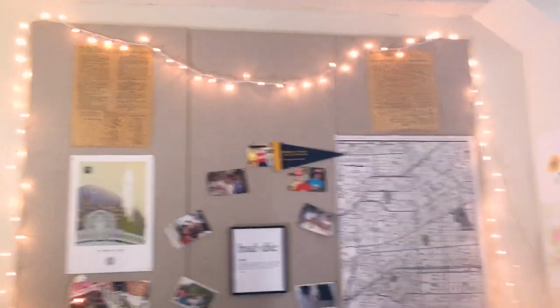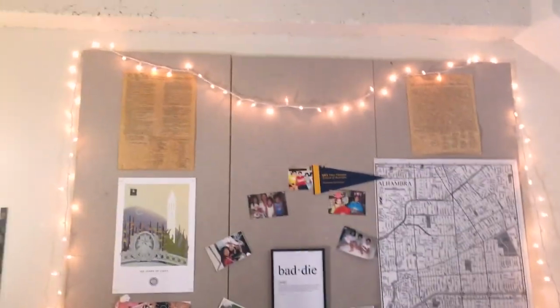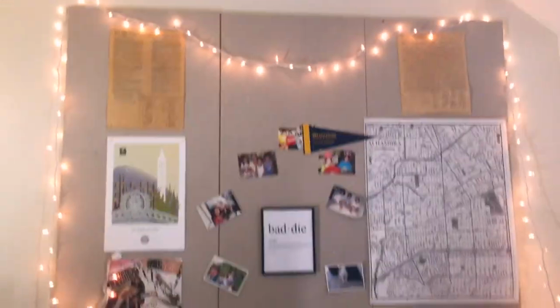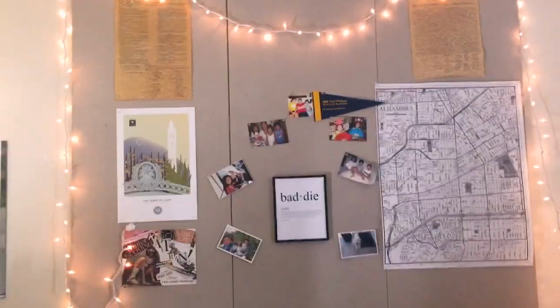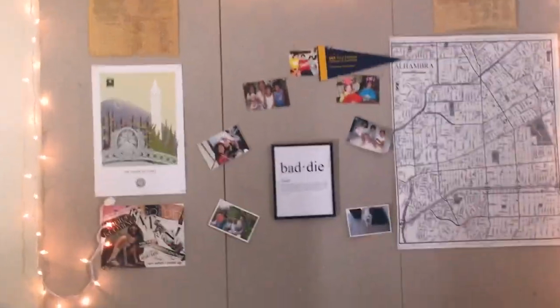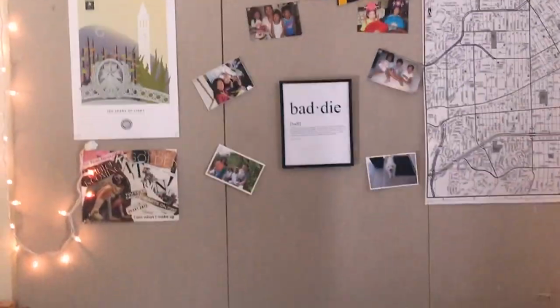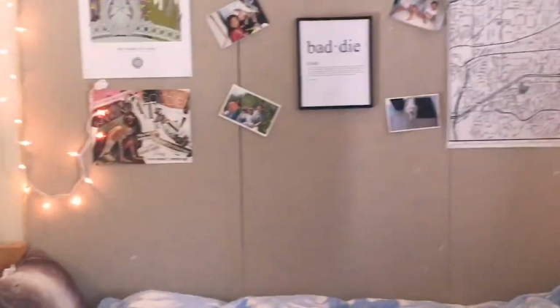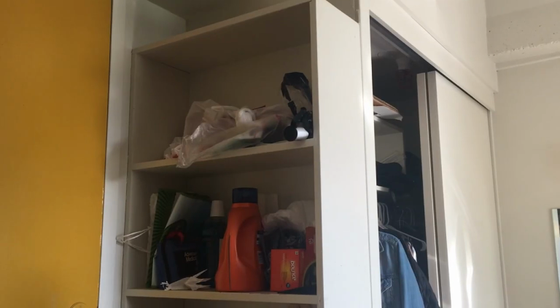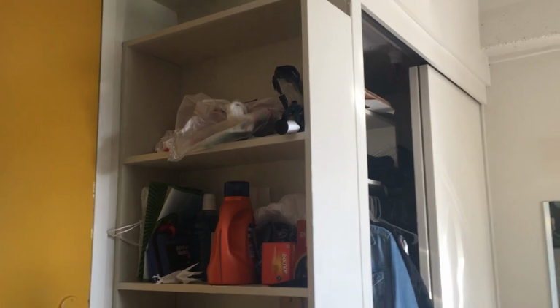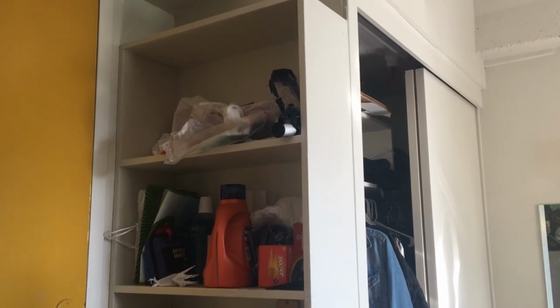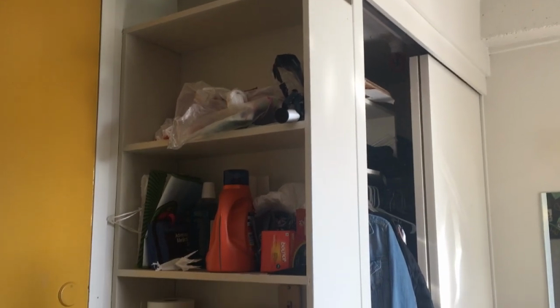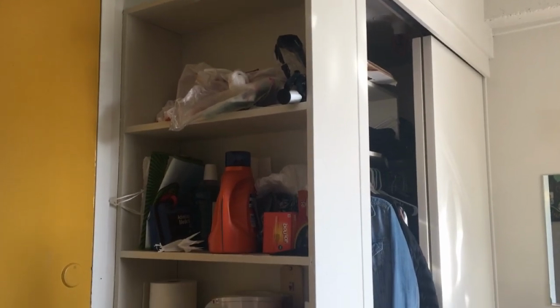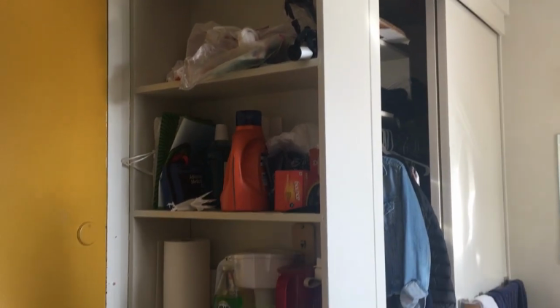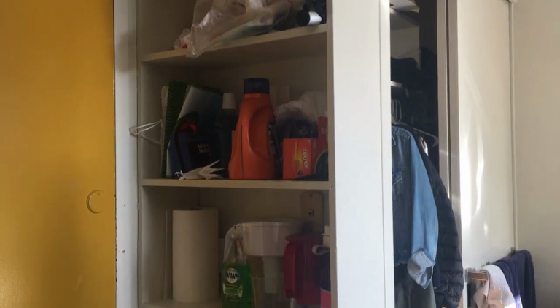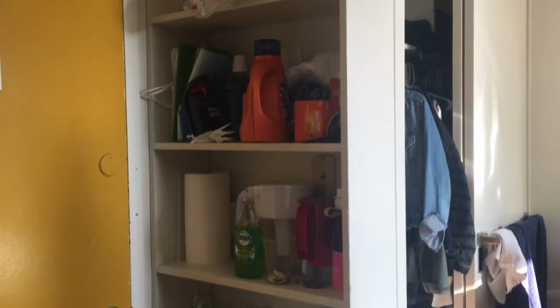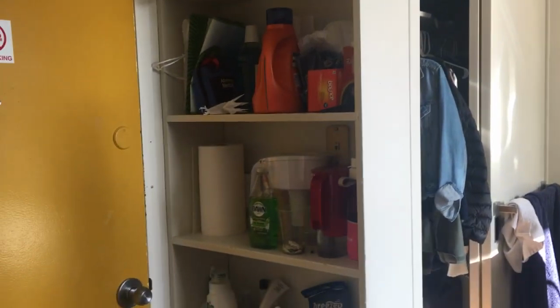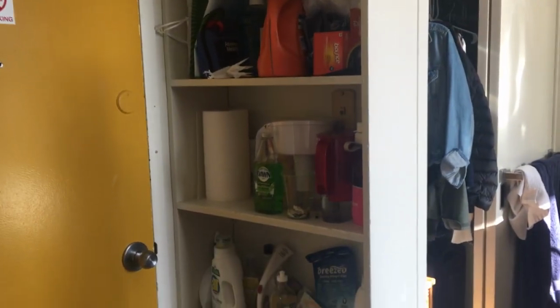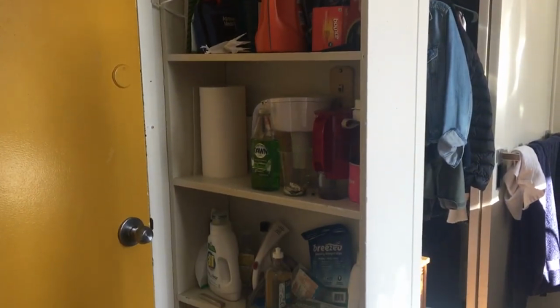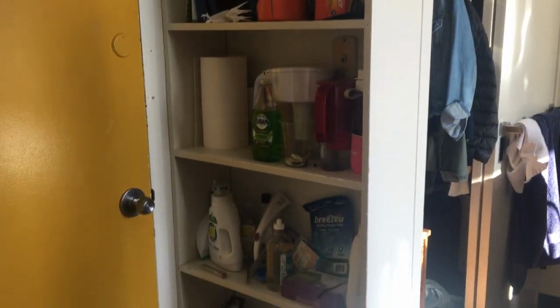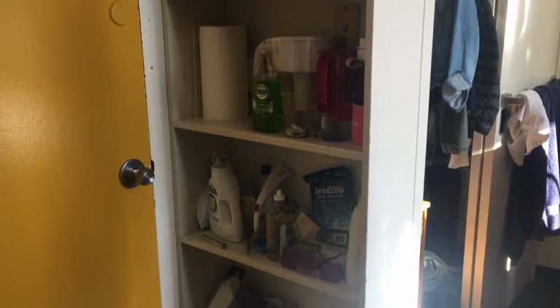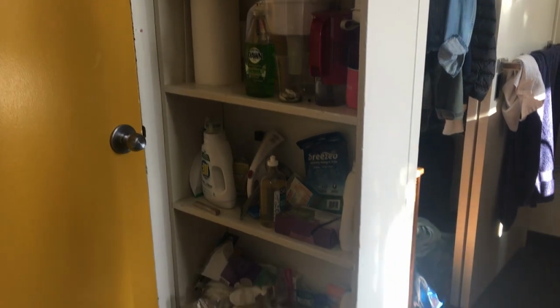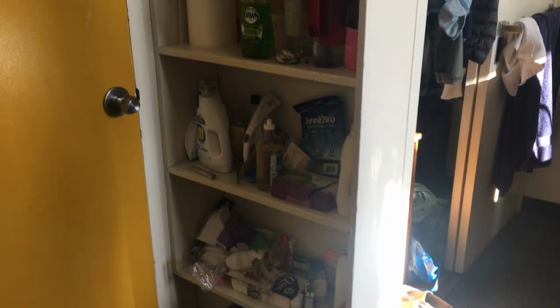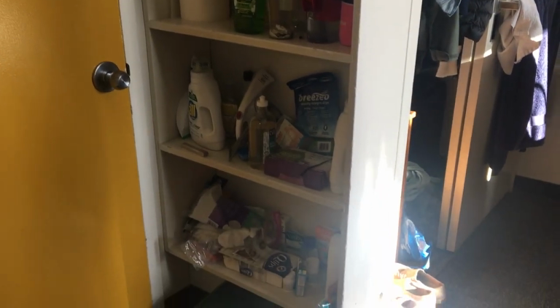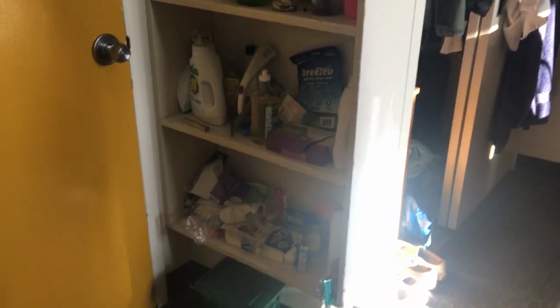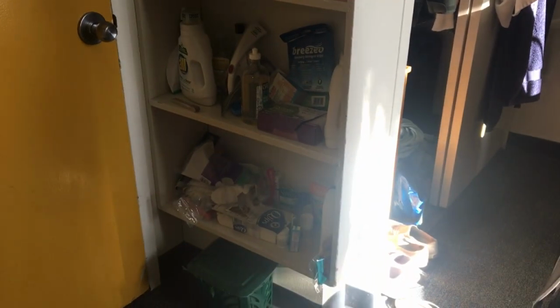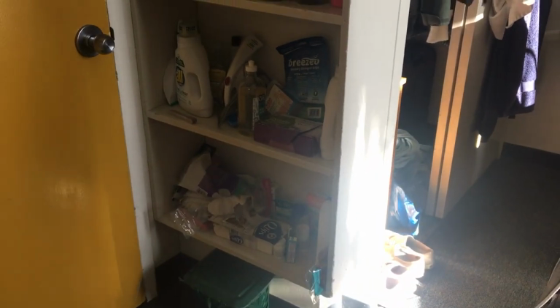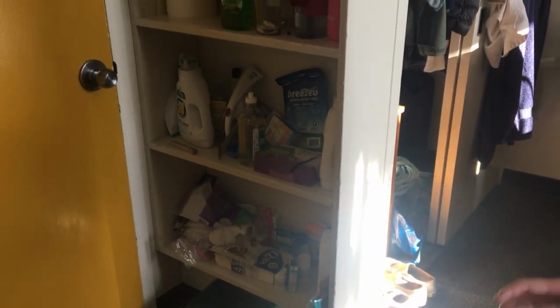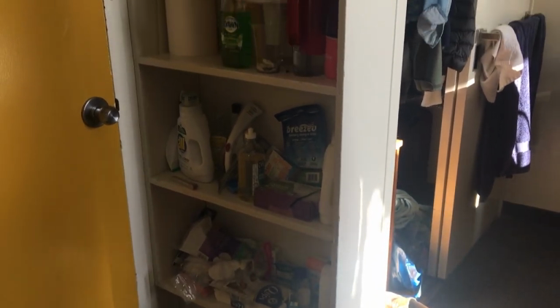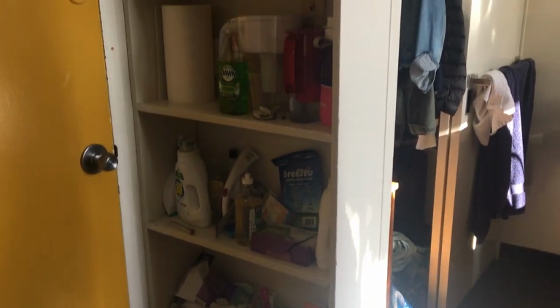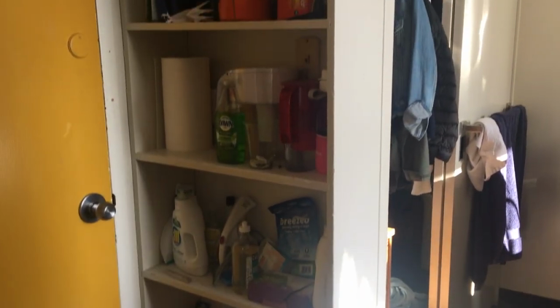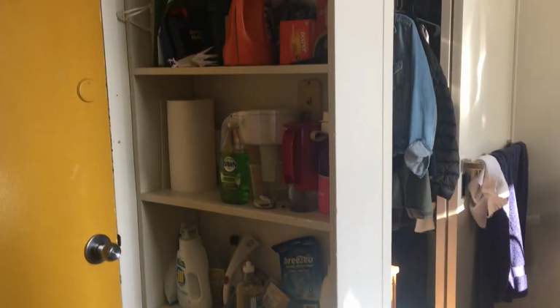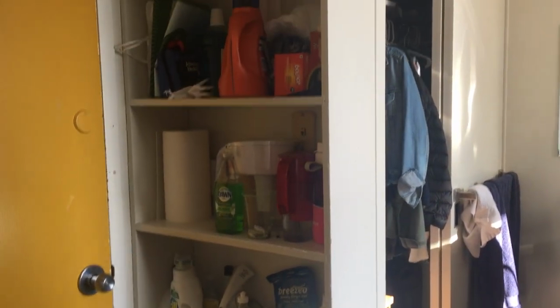I filmed with my iPhone 6 so that's why my filming is really shaky. And this is the side shelves. You can put utility stuff there — water, things like that, general care stuff. The shelves are pretty big so split between two people, there's a lot of room.